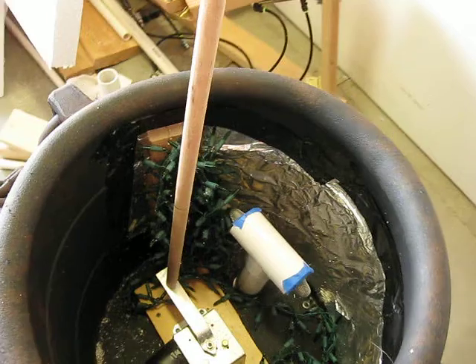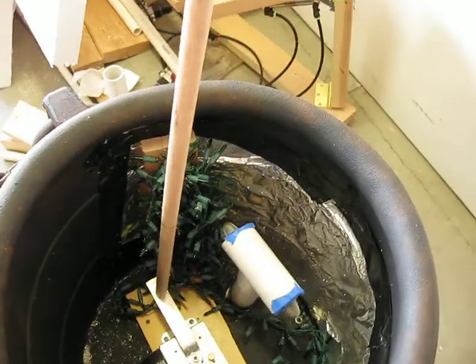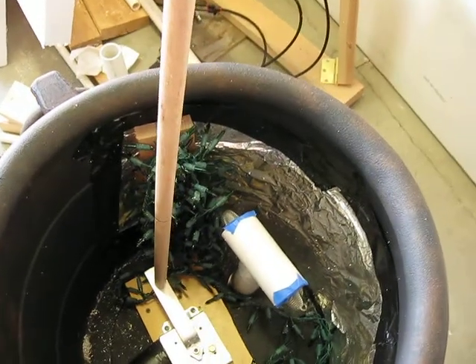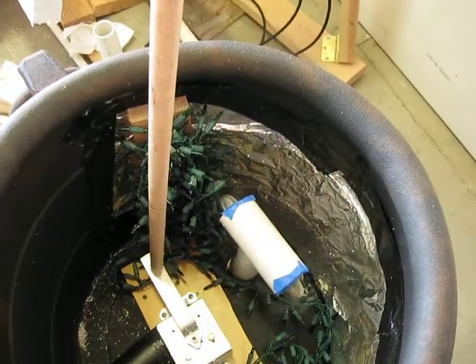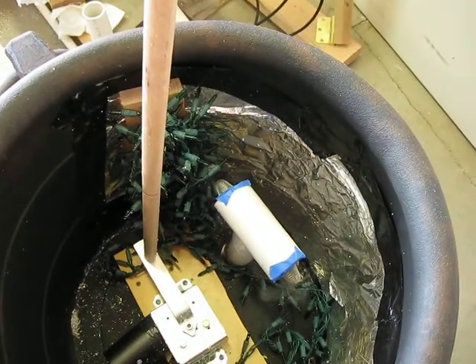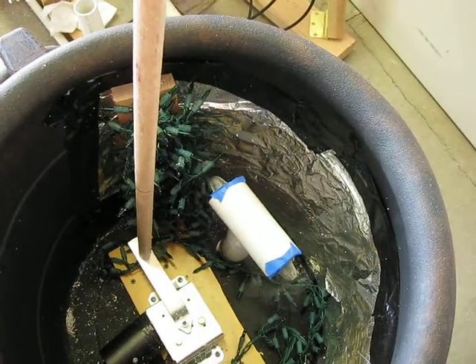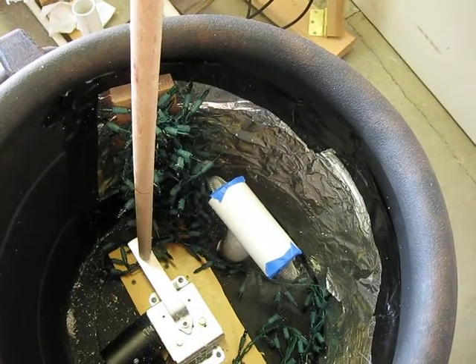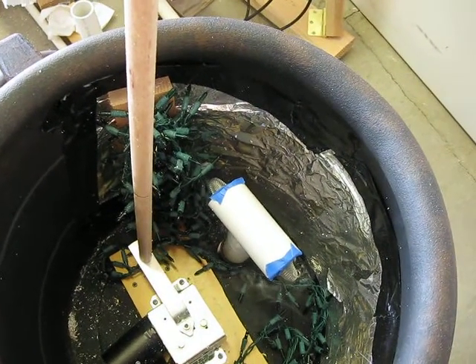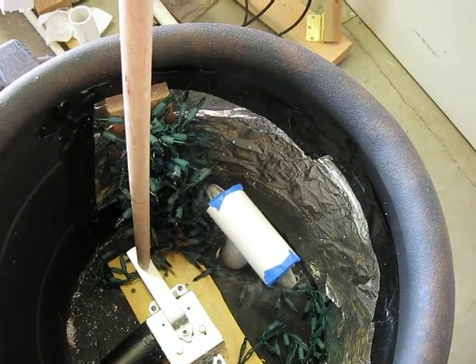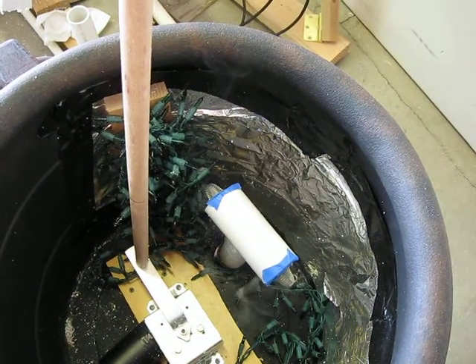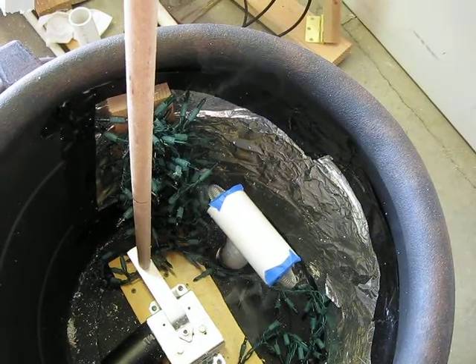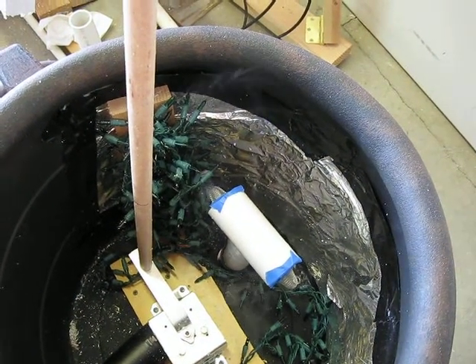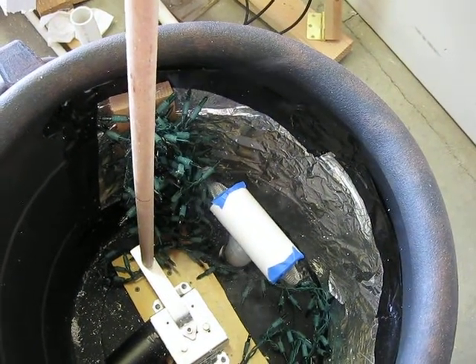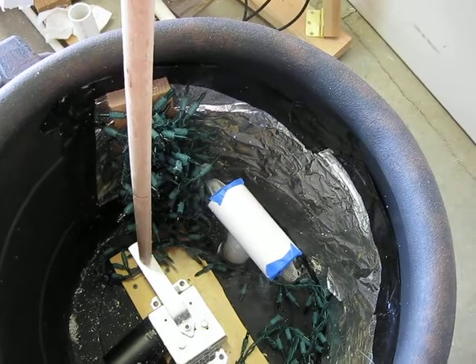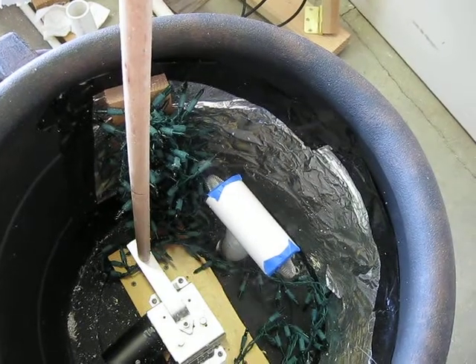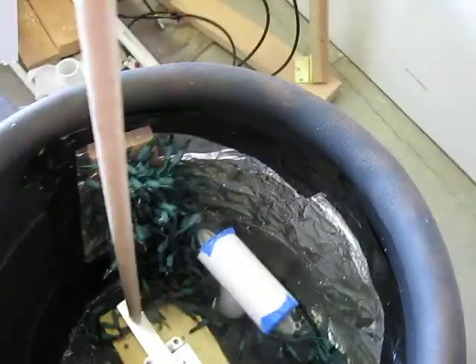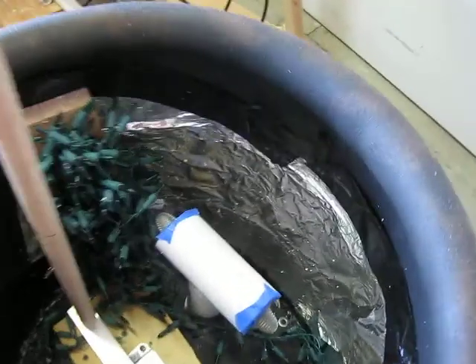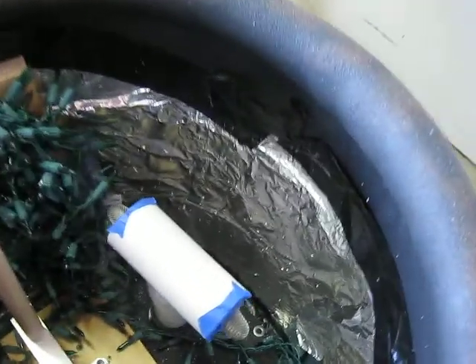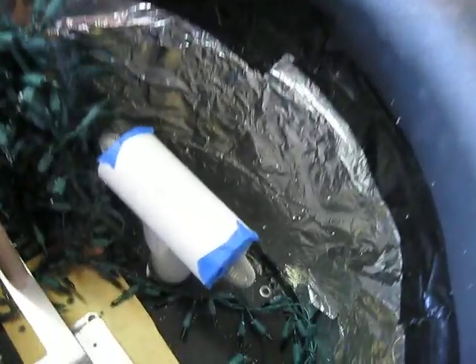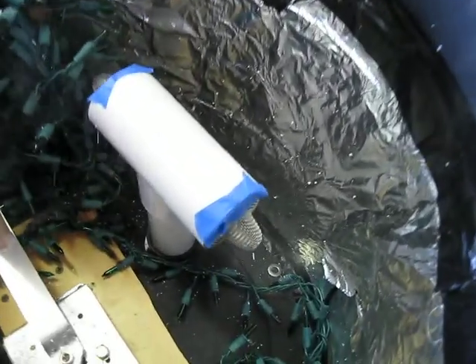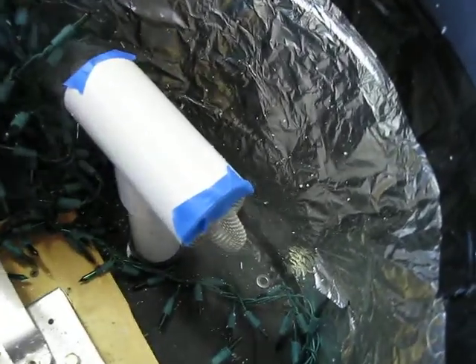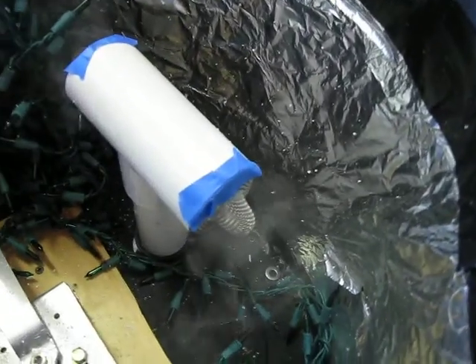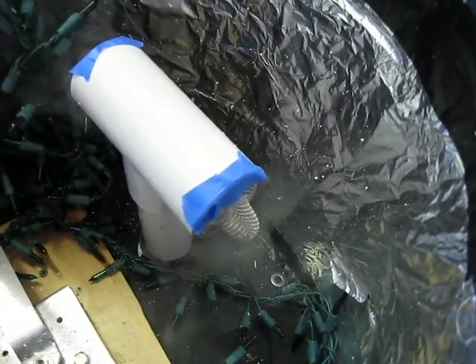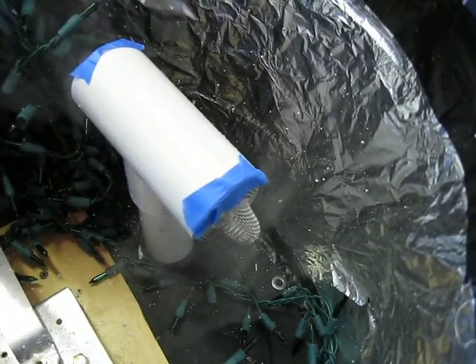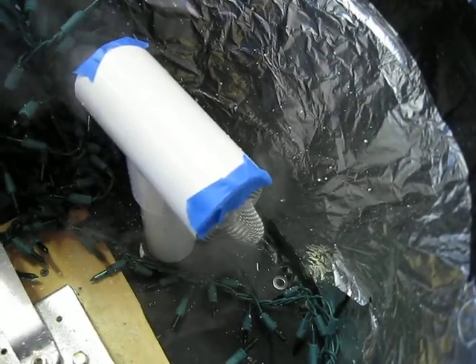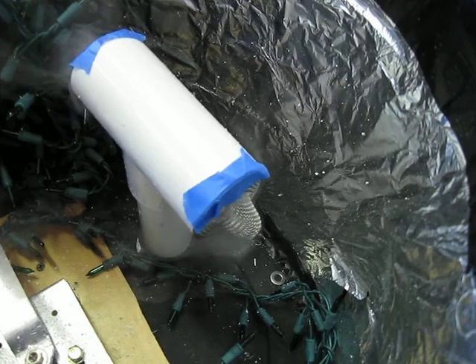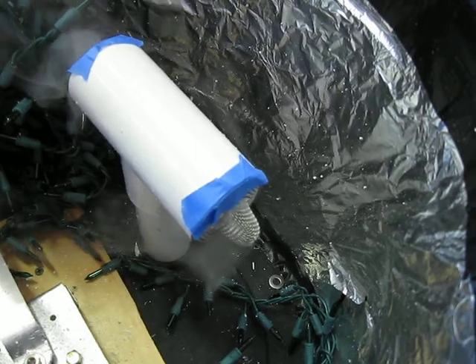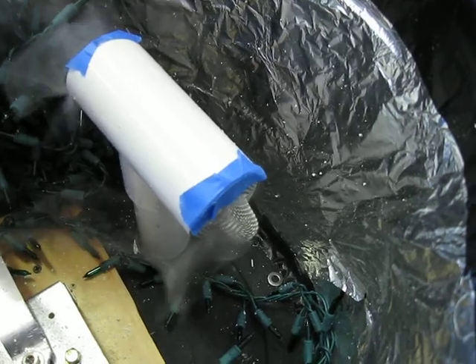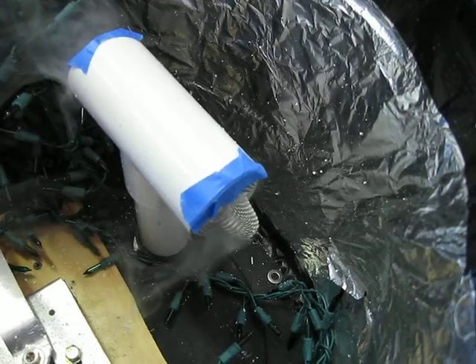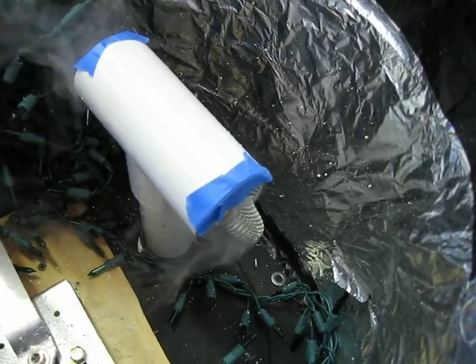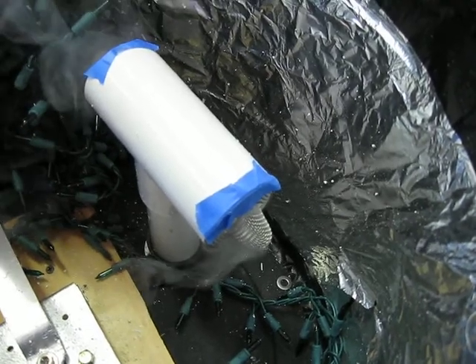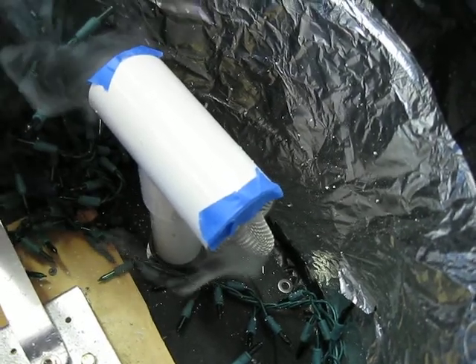So here we are. I put two sink protectors on the ends of this — I don't know if you can see that properly. They're just basically things to catch hair in your kitchen or your bathroom sink.